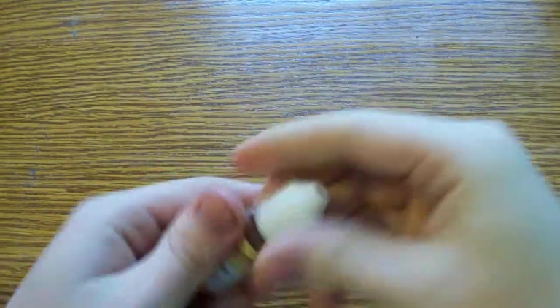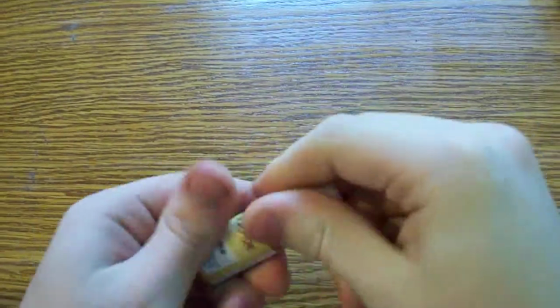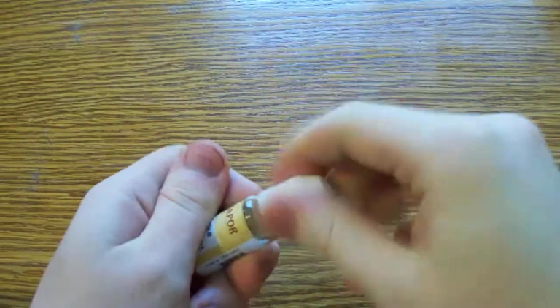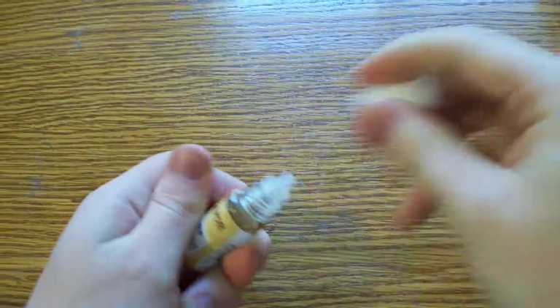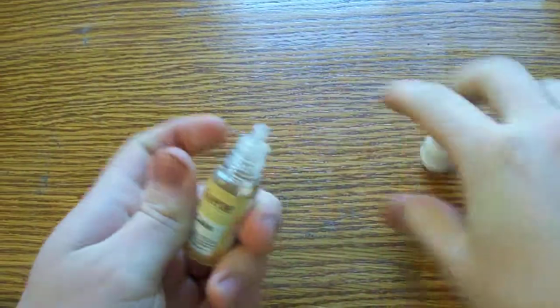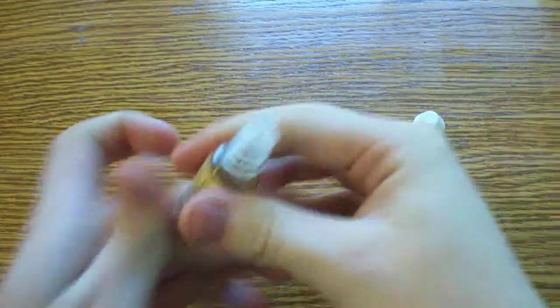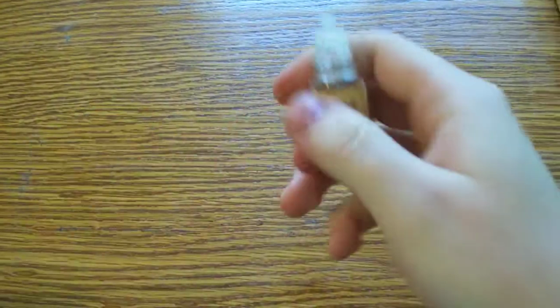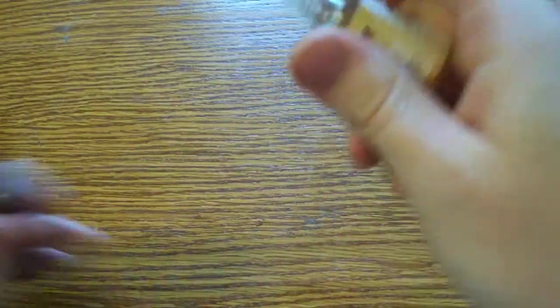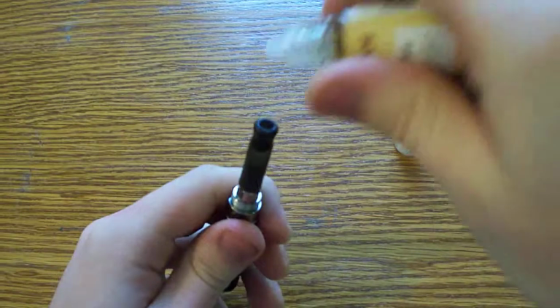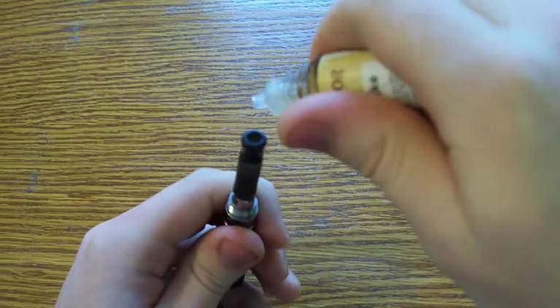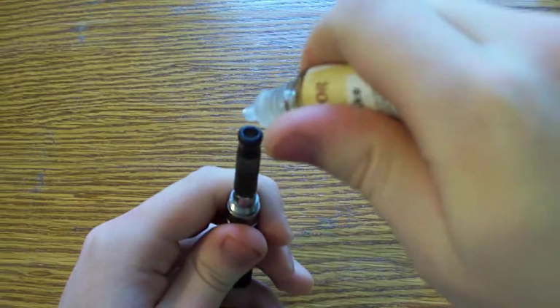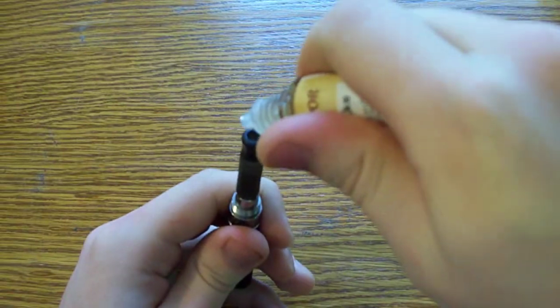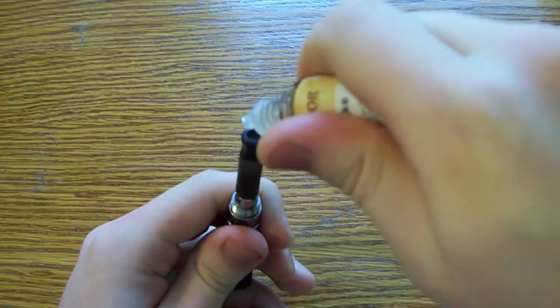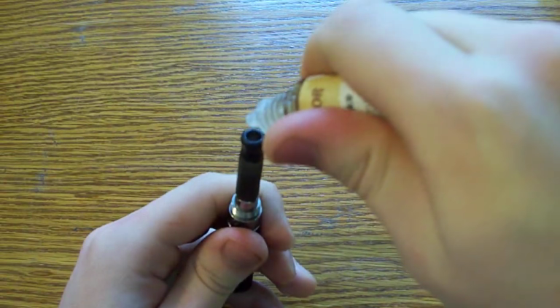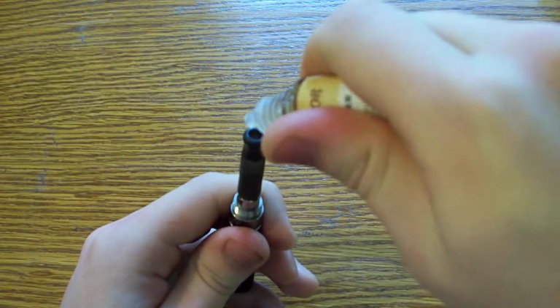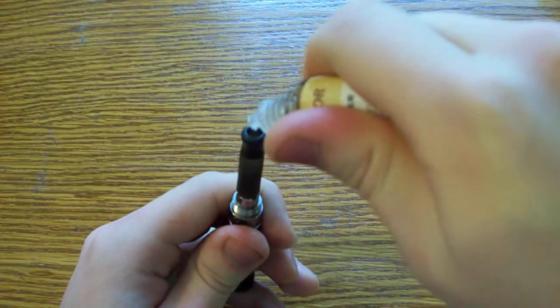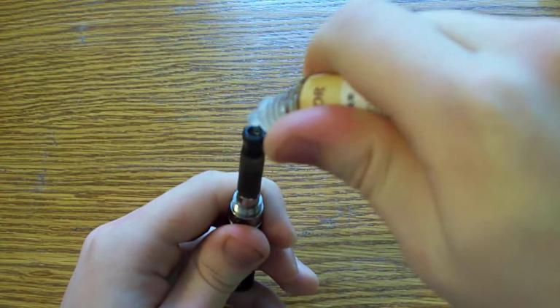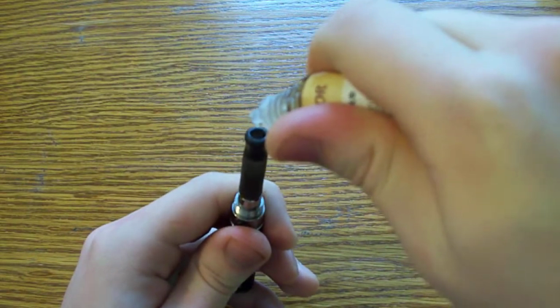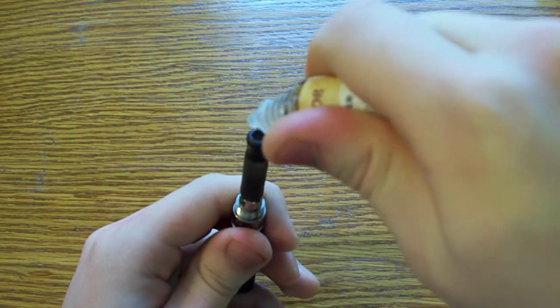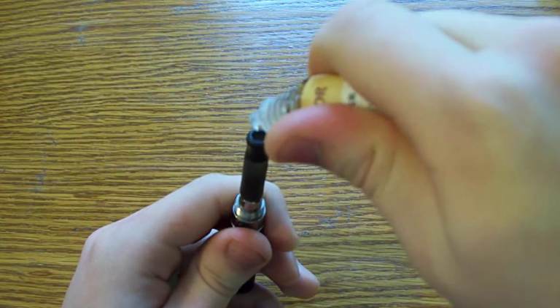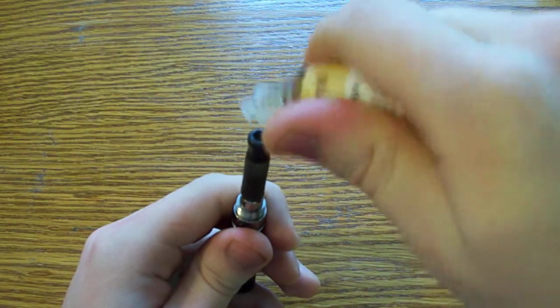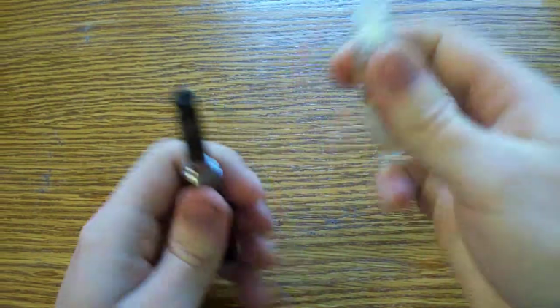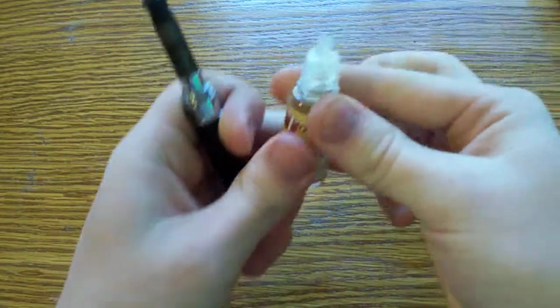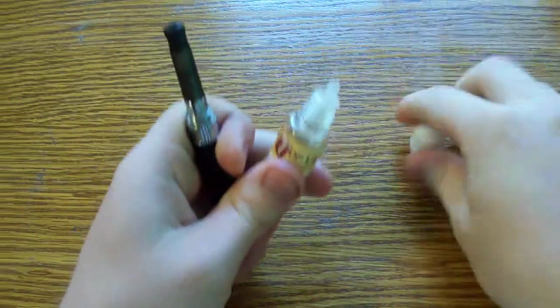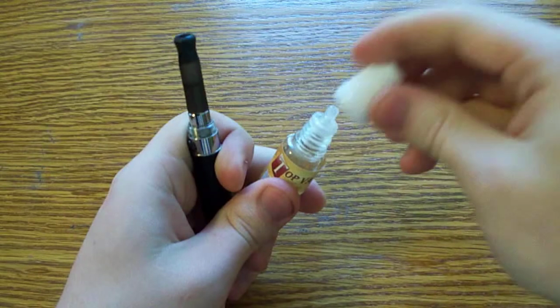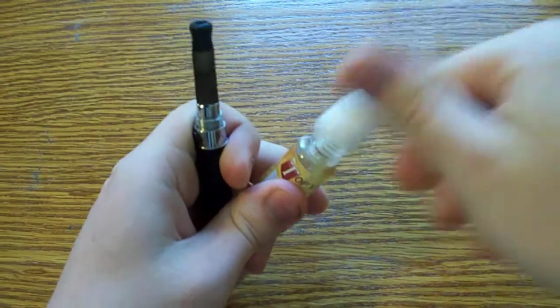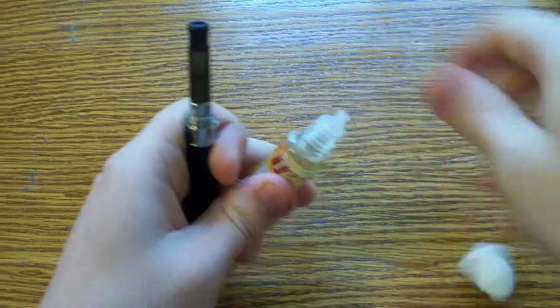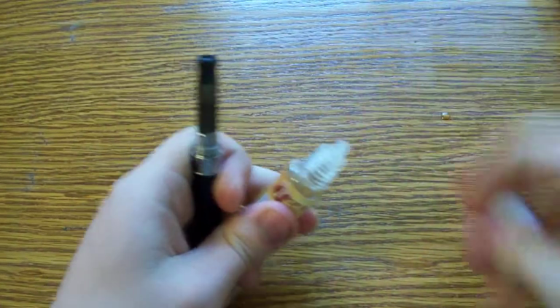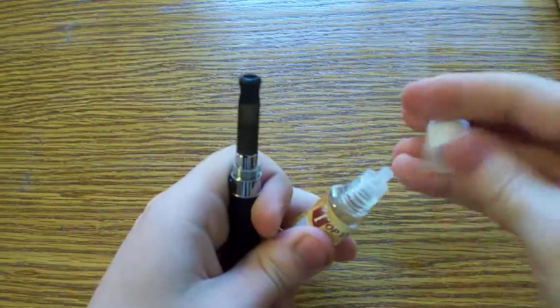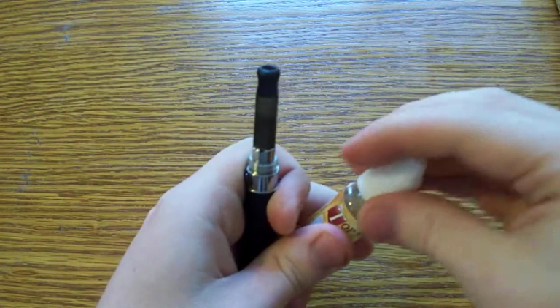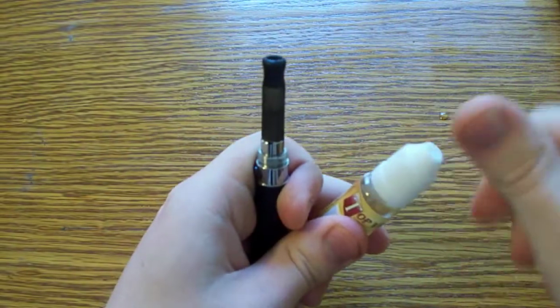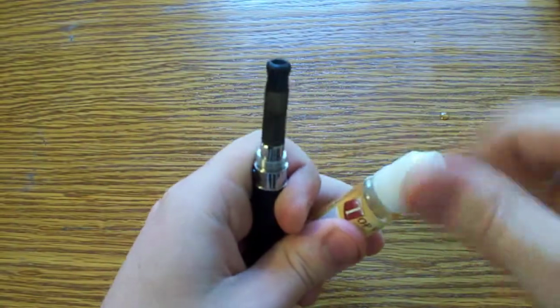All I can say right off the bat is it's fantastic. I've been using it for a couple of days now. Let's put a little atomizer here — a 306 atomizer with a 510 manual battery.